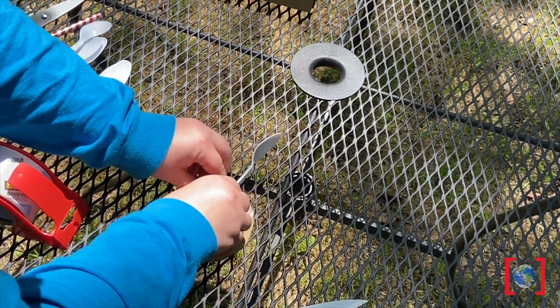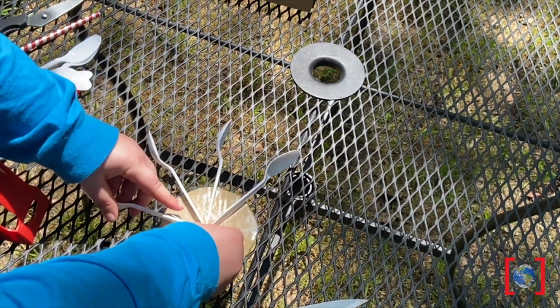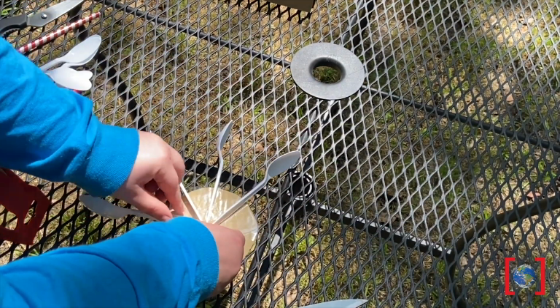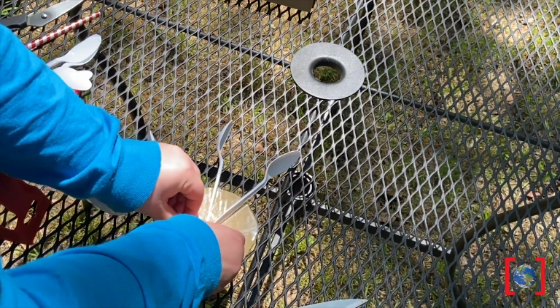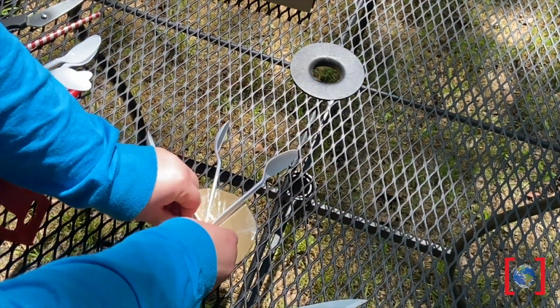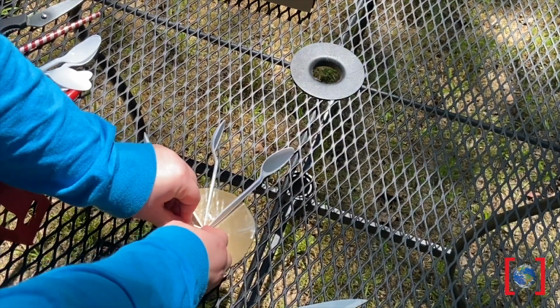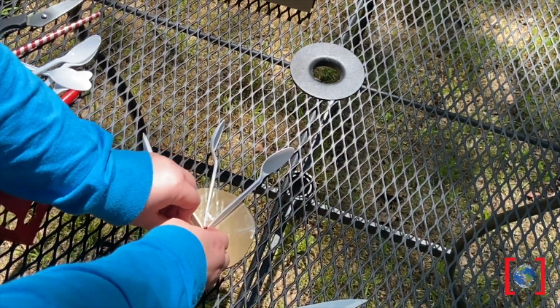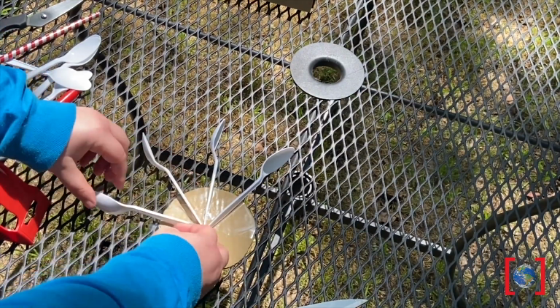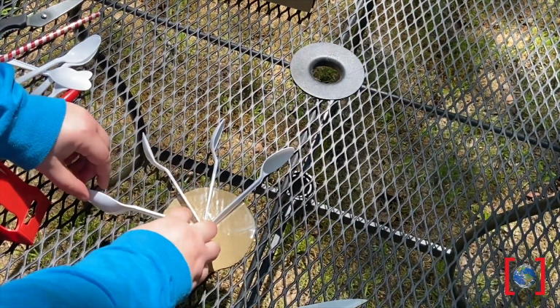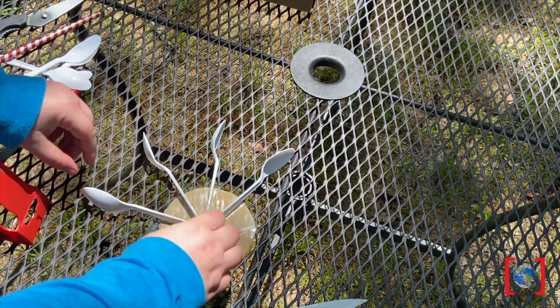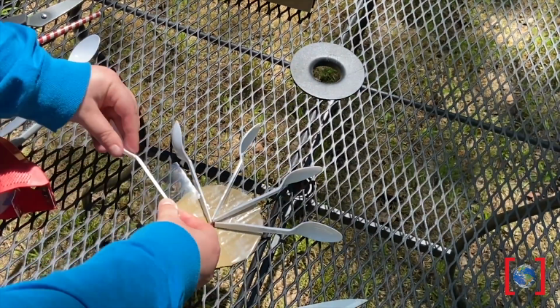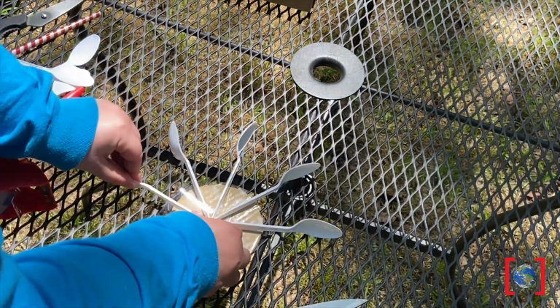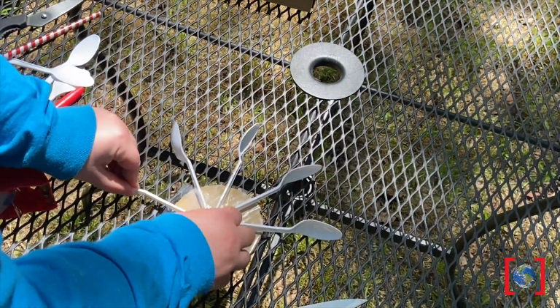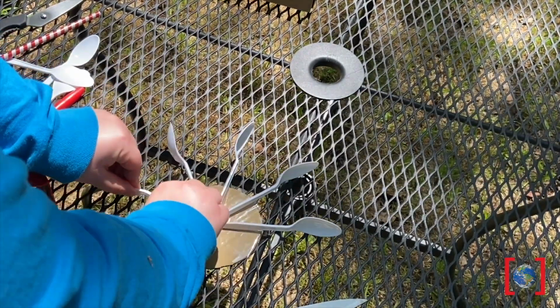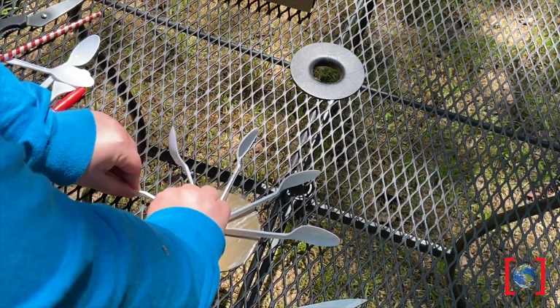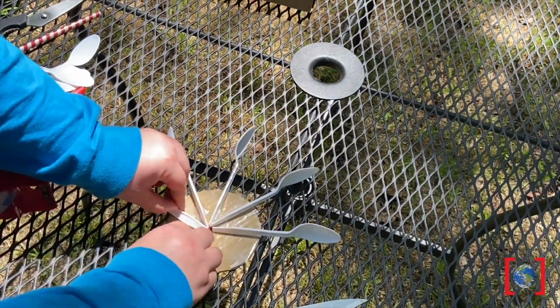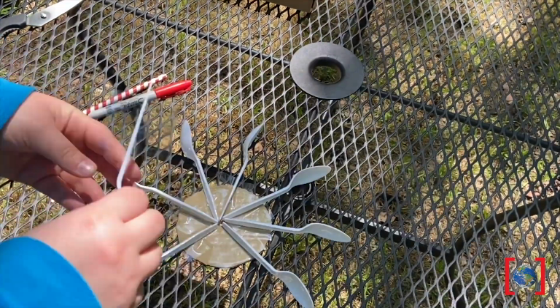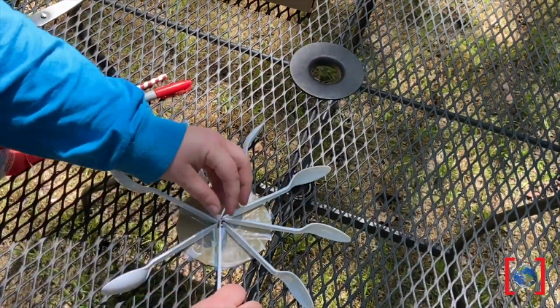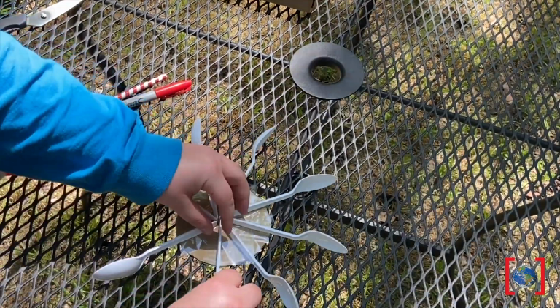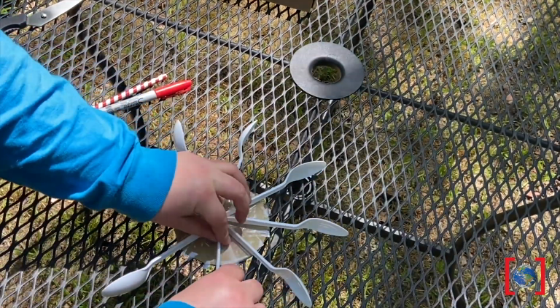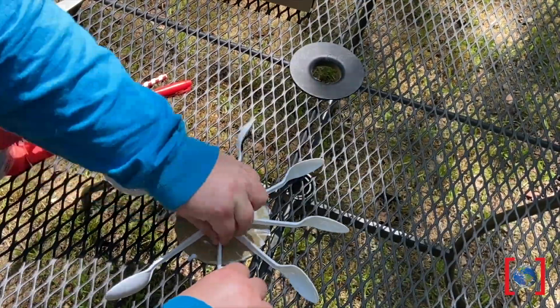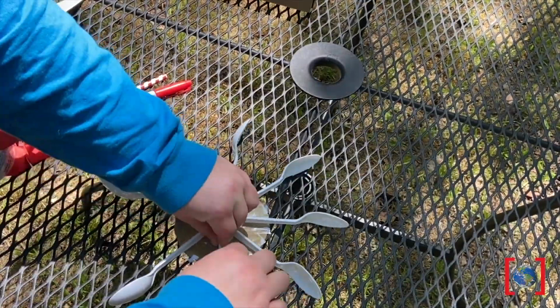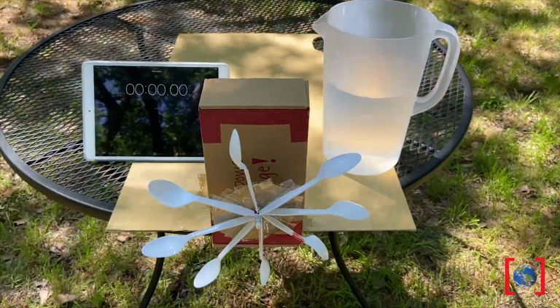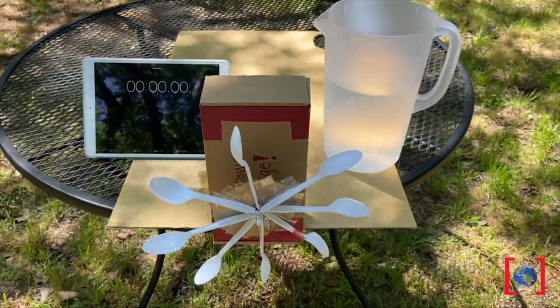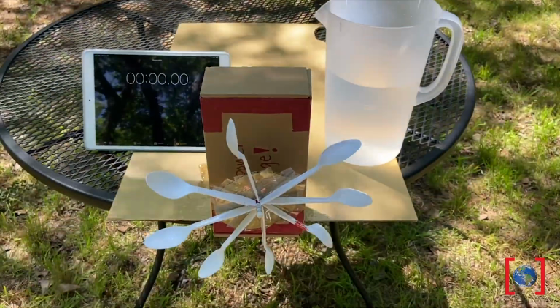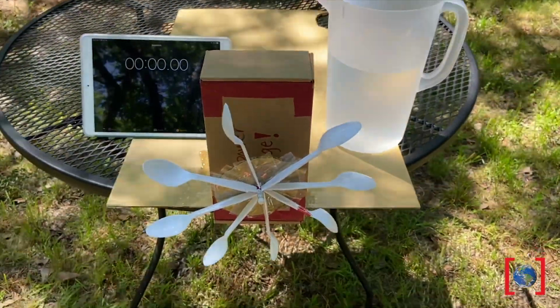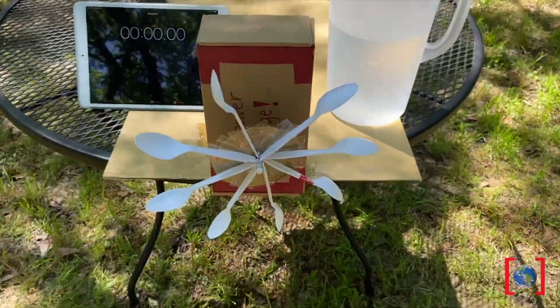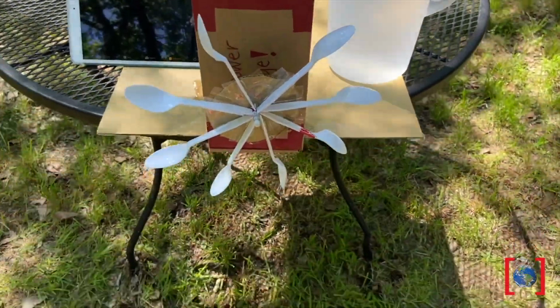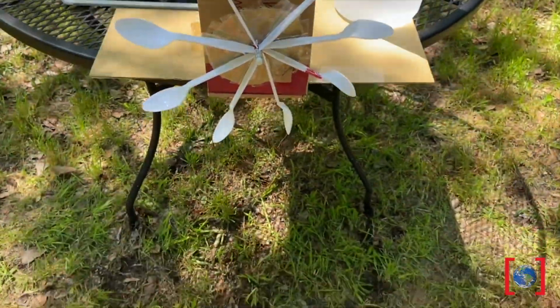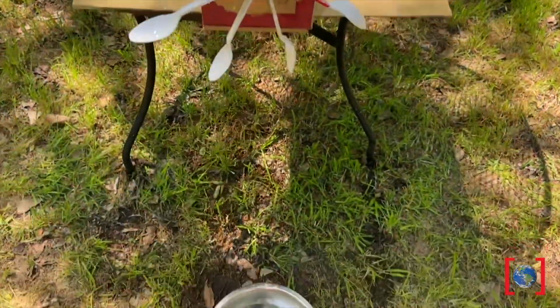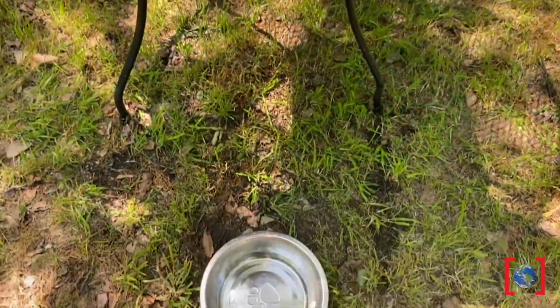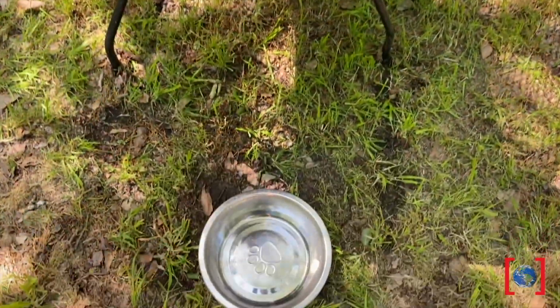The challenge is to see how many times your turbine spins in 15 seconds — the more spins, the more power. Try to do this challenge outside because it will get a little splashy.